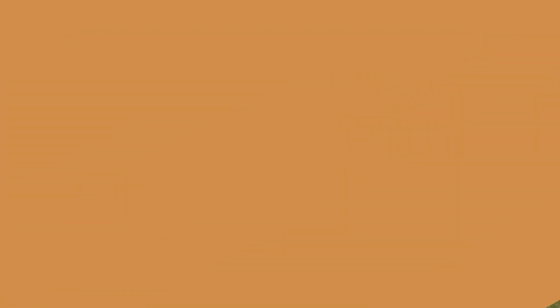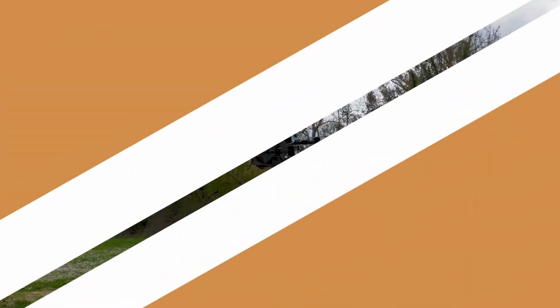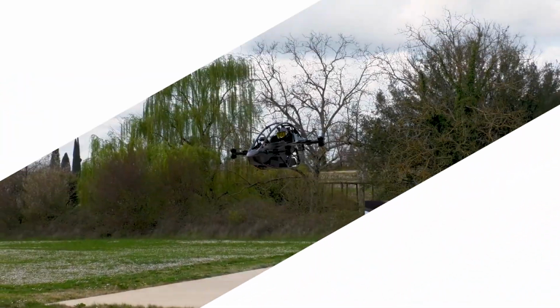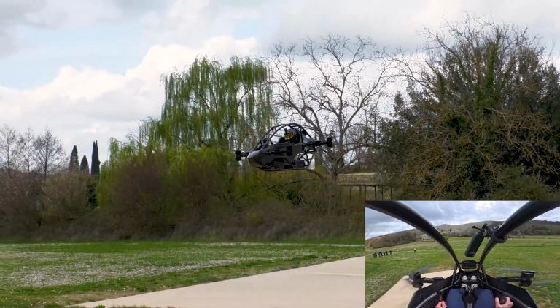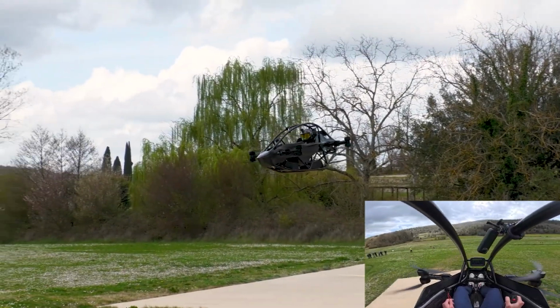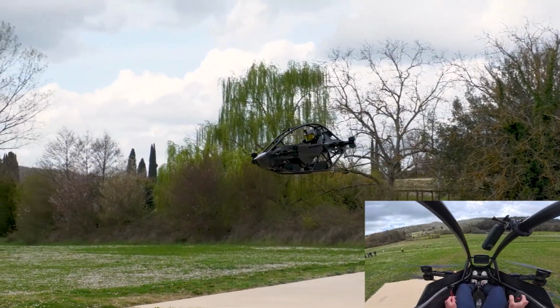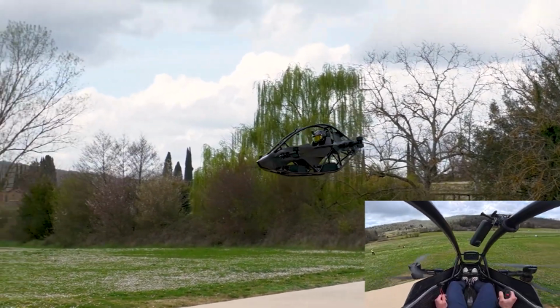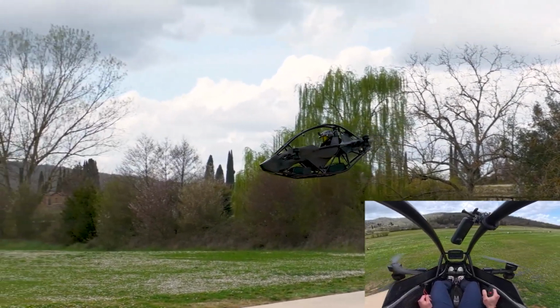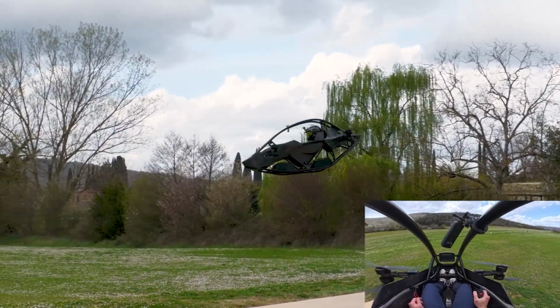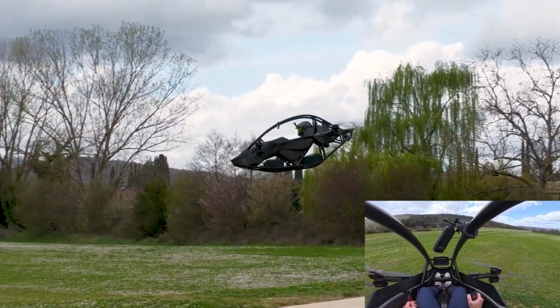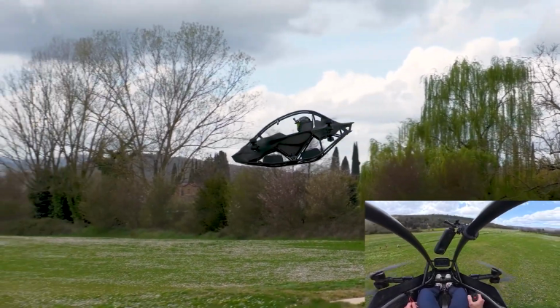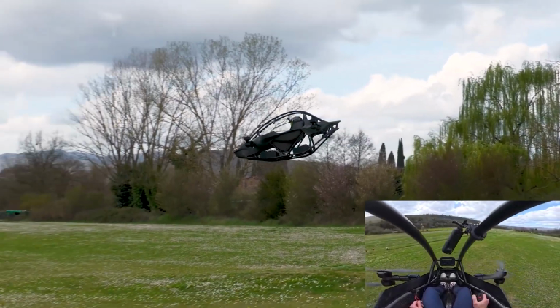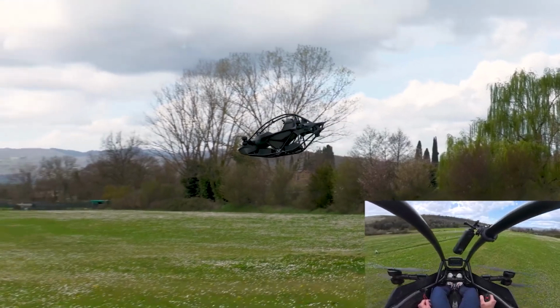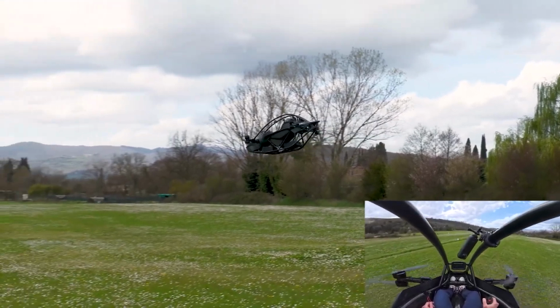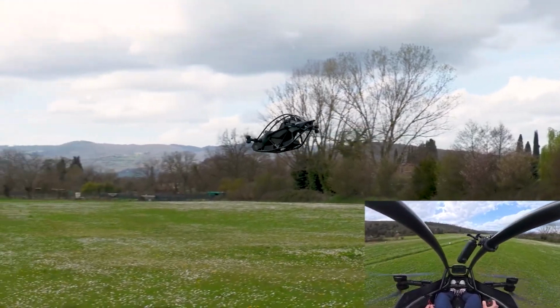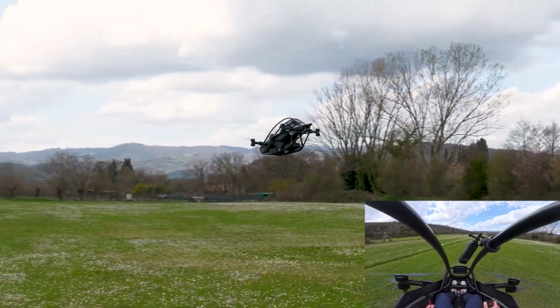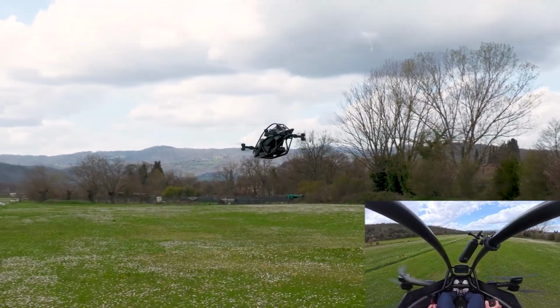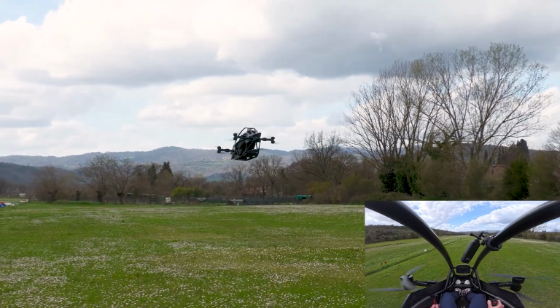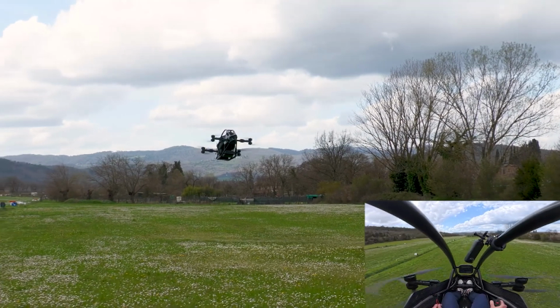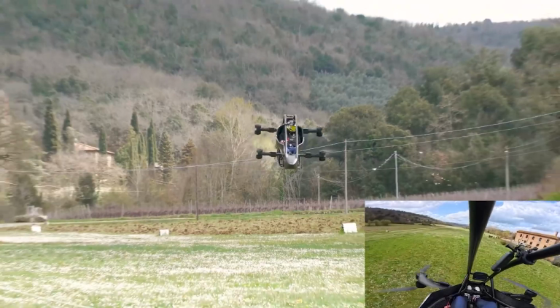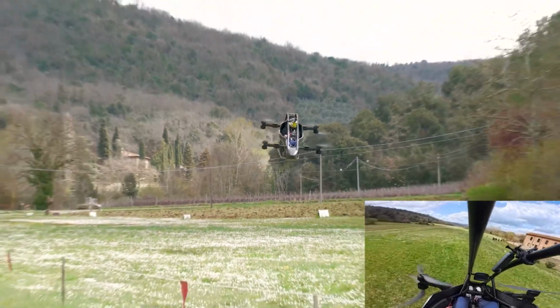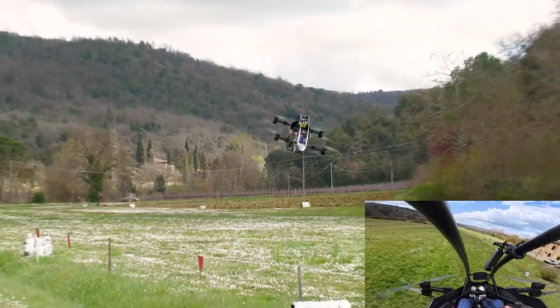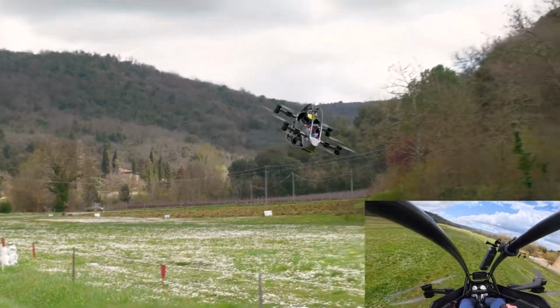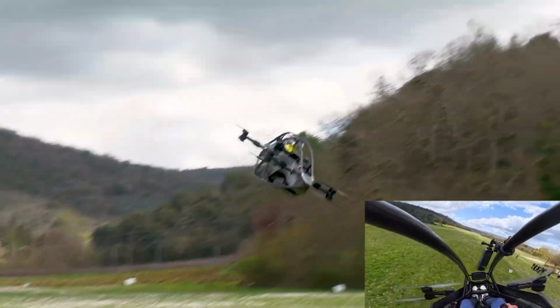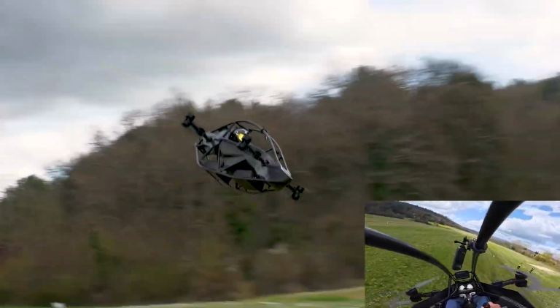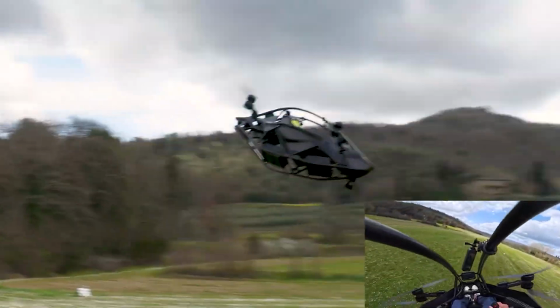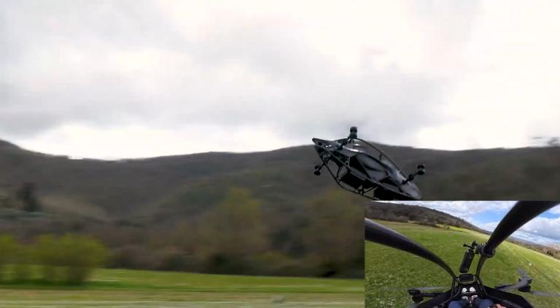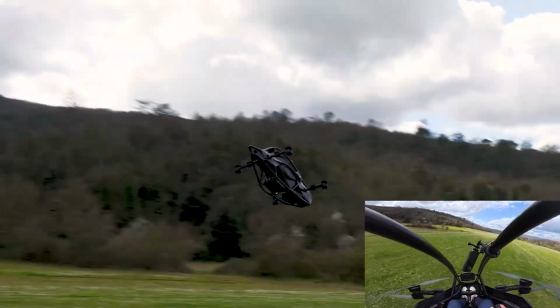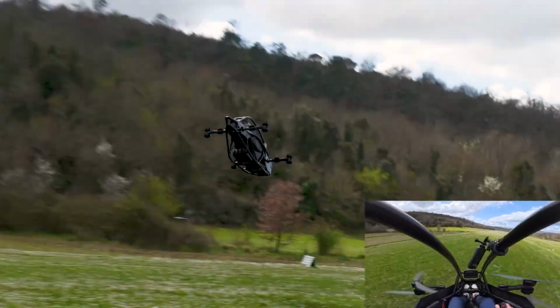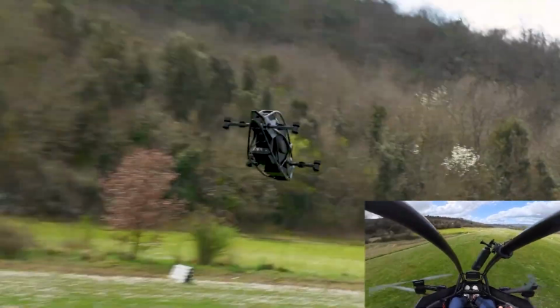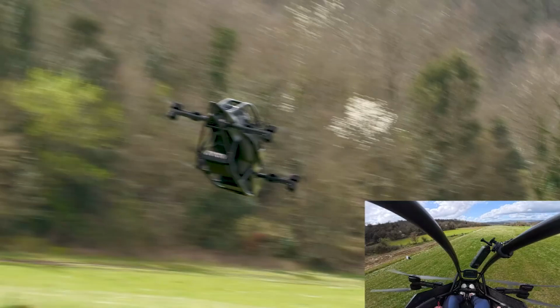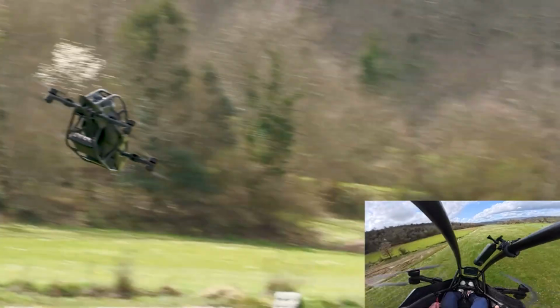Now, the Jetson One isn't just a flying toy for rich technology enthusiasts. It's a serious piece of technology, and let me tell you, it makes your average commuter car look like a potato with wheels.